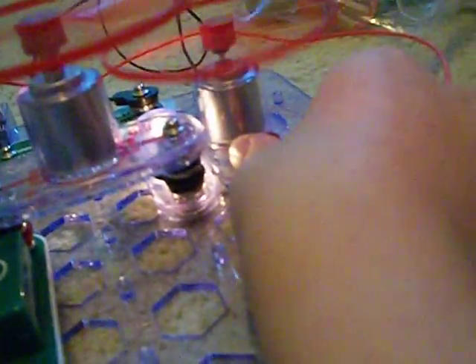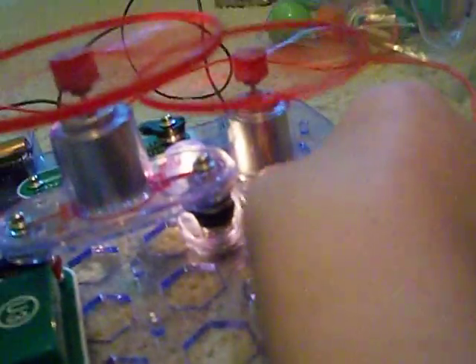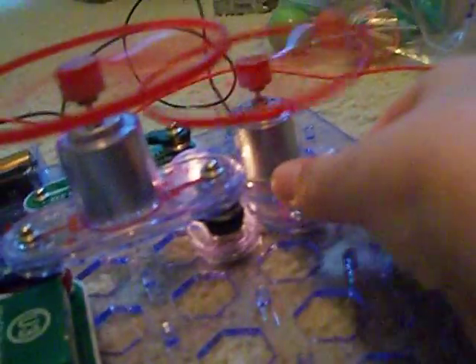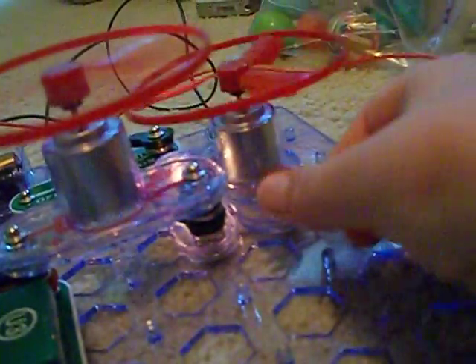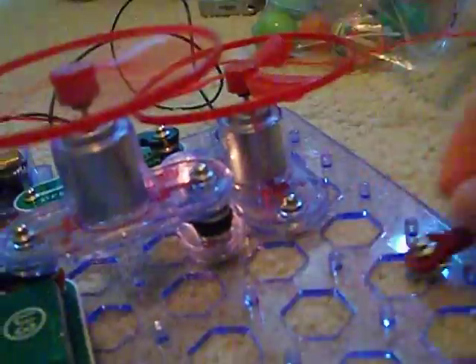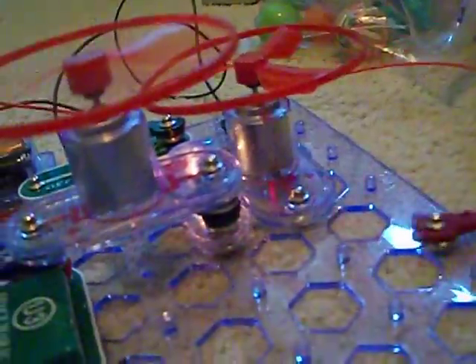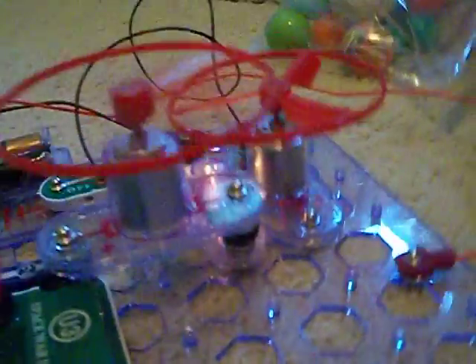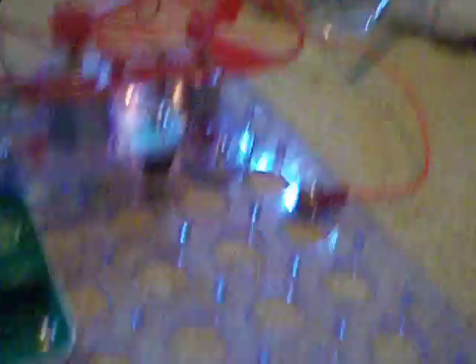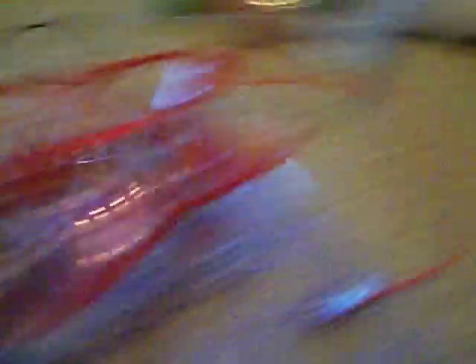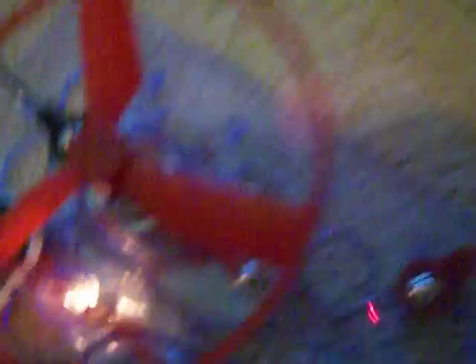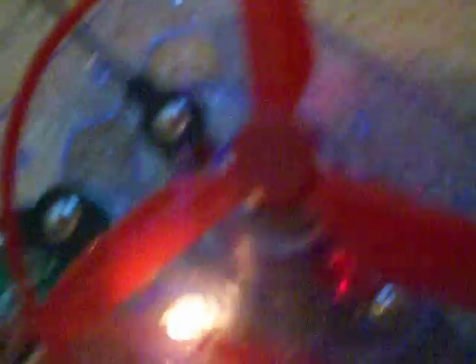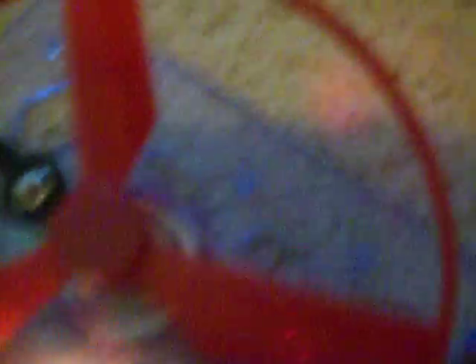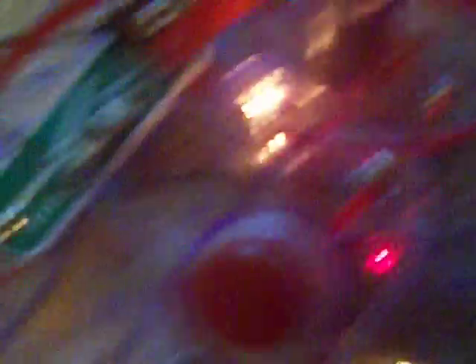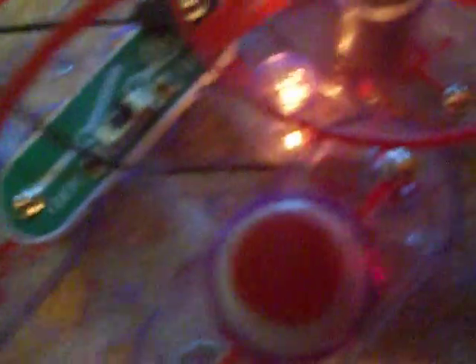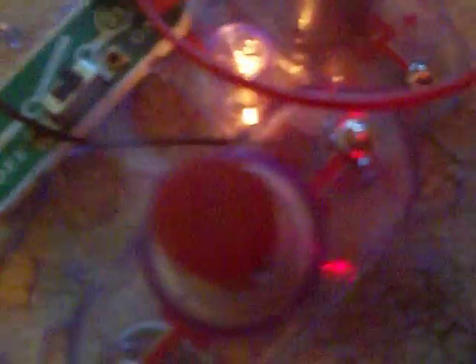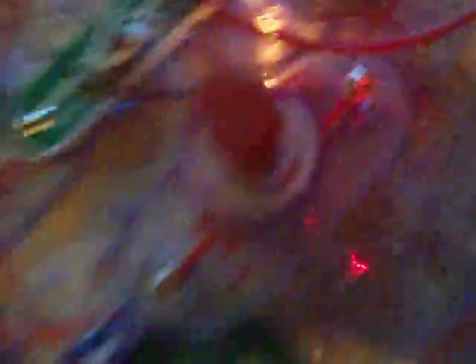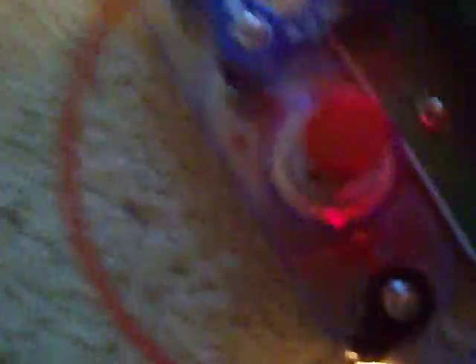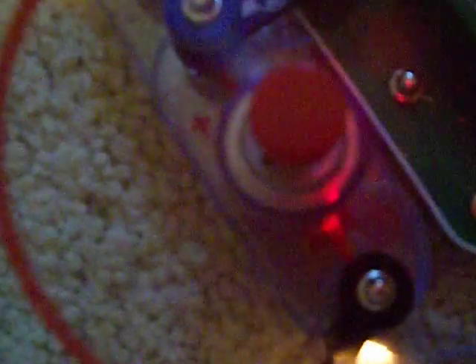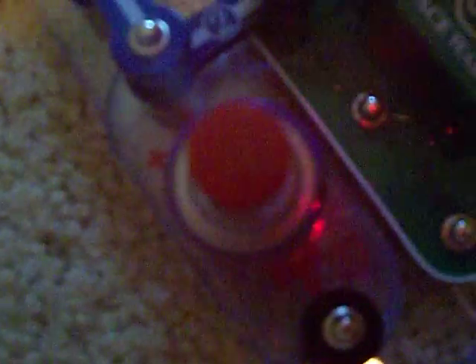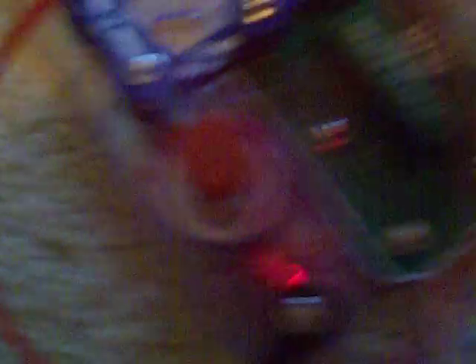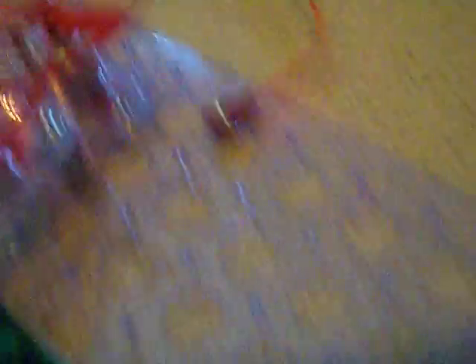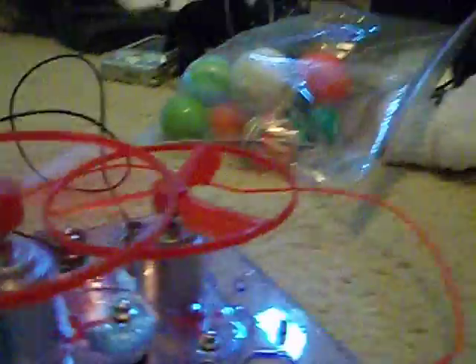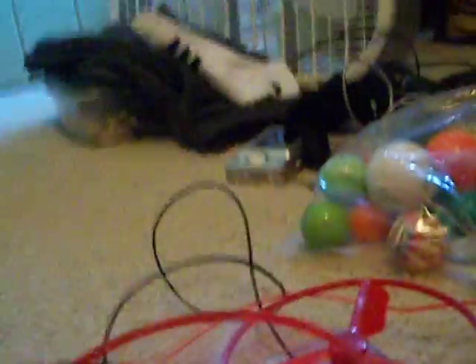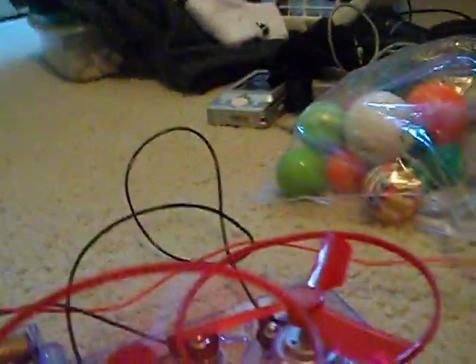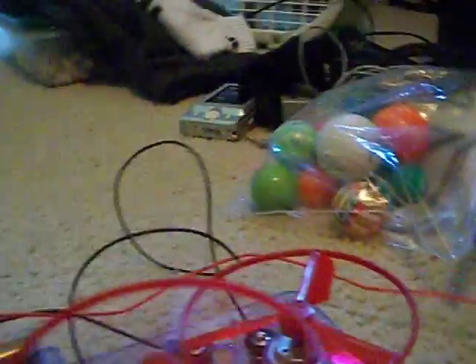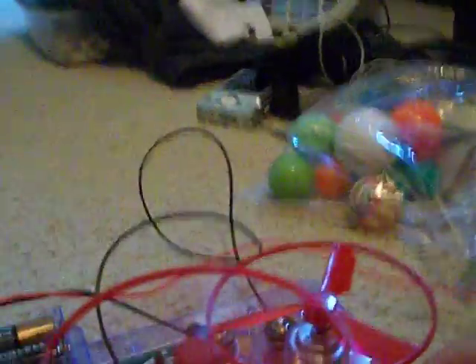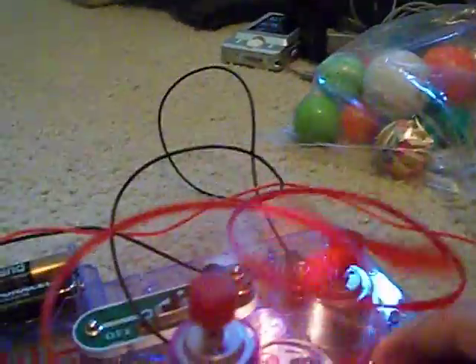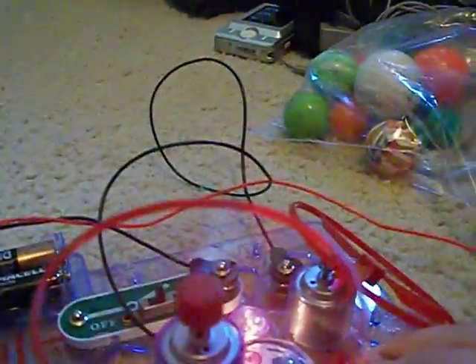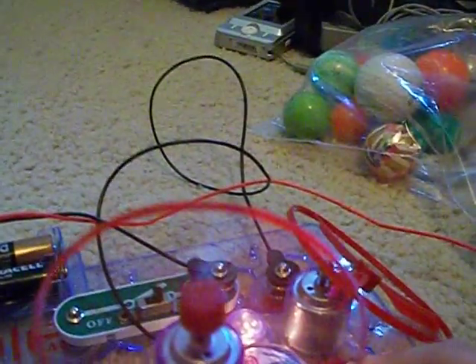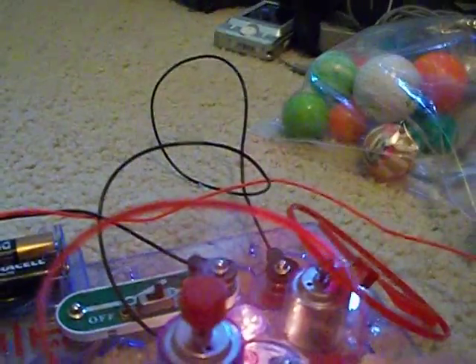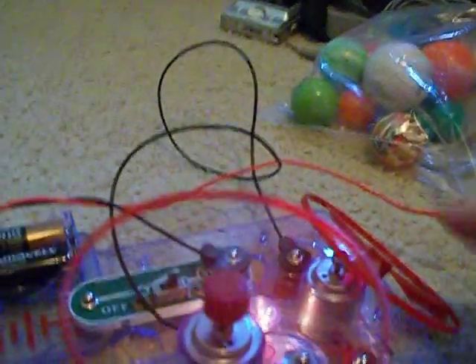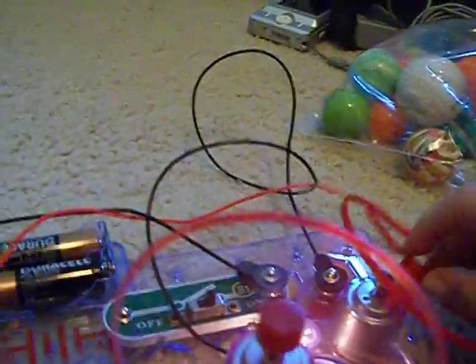Remove this end of the jumper wire, and this fan turns off. And this one goes fast, but this one stays the same. Now you put it back in — this goes slower, and this turns on again.